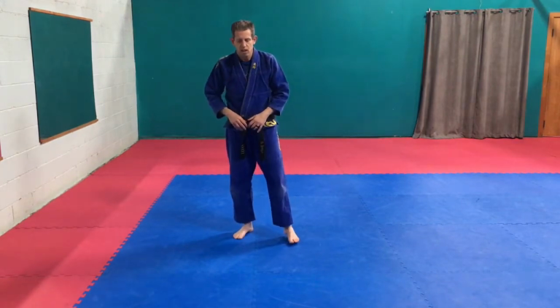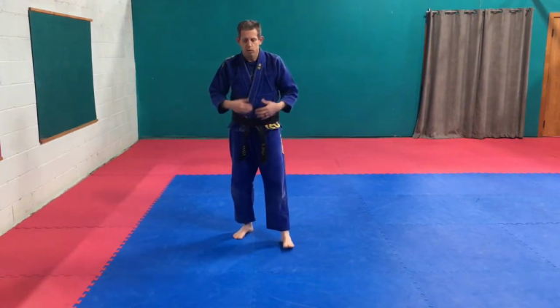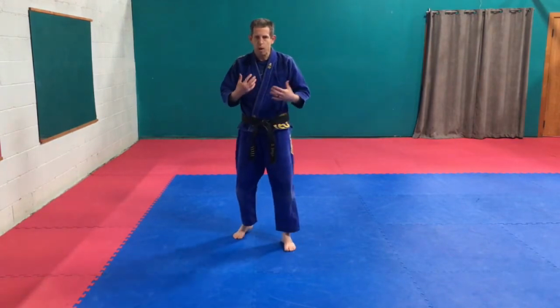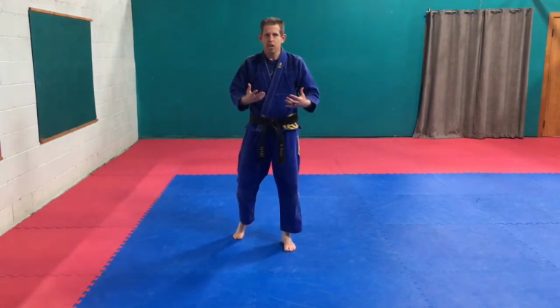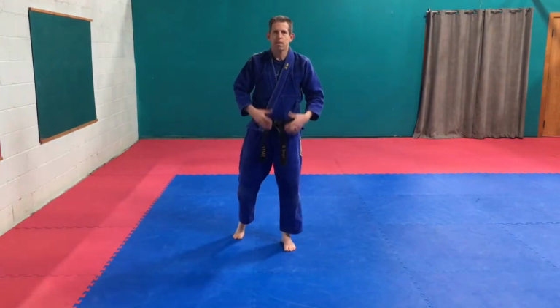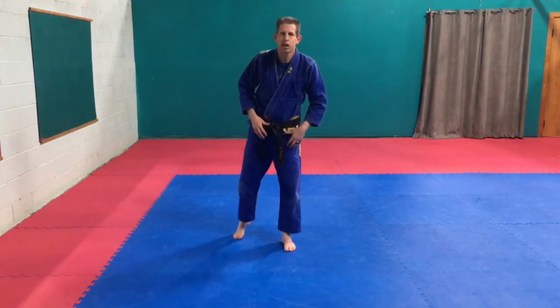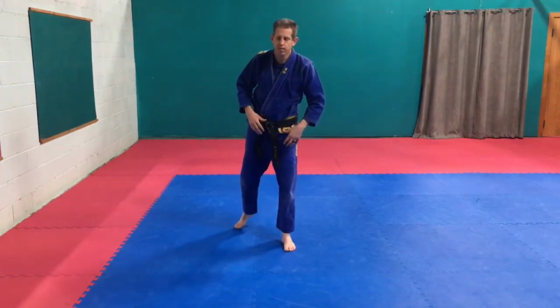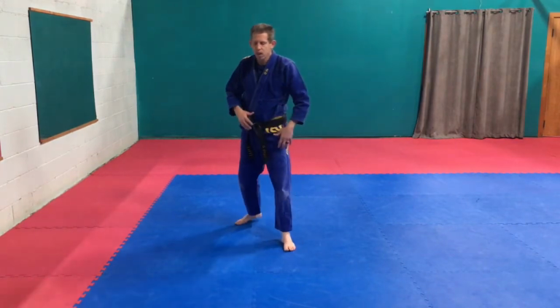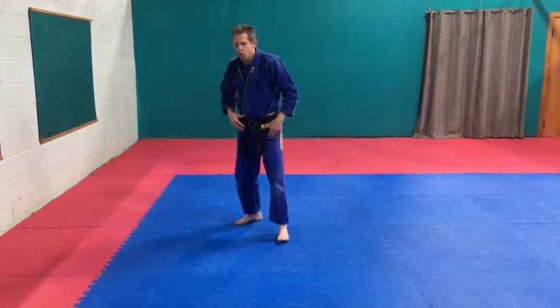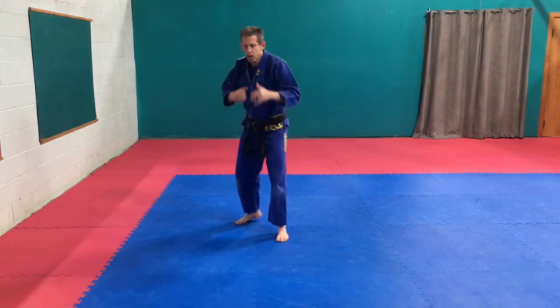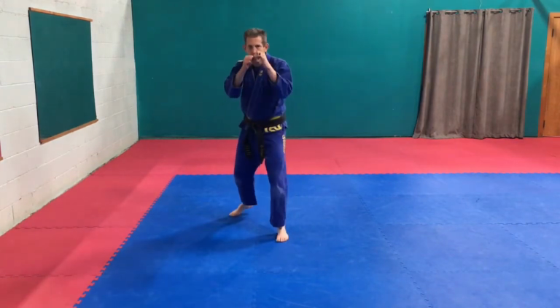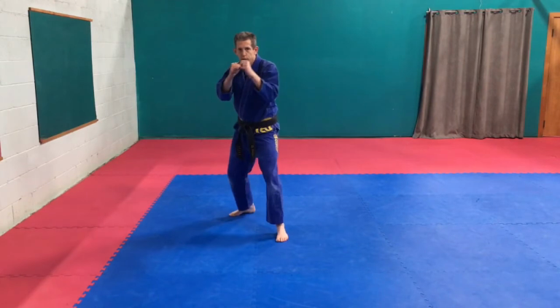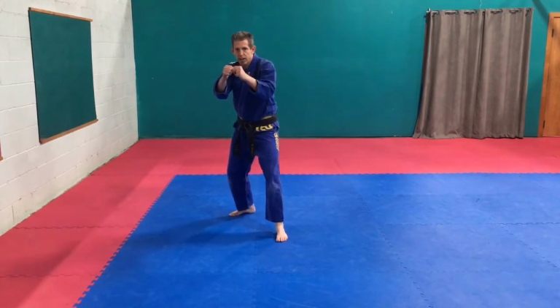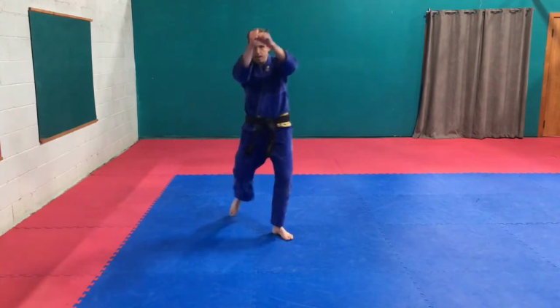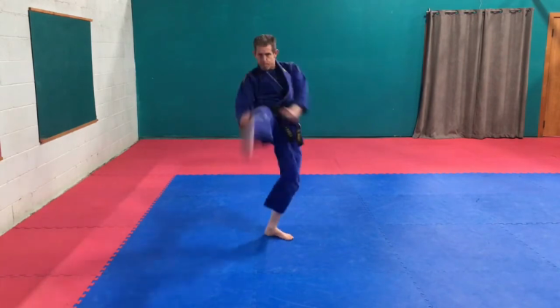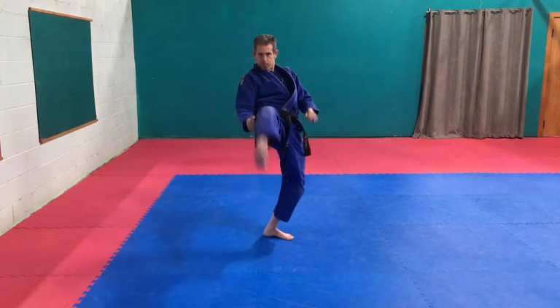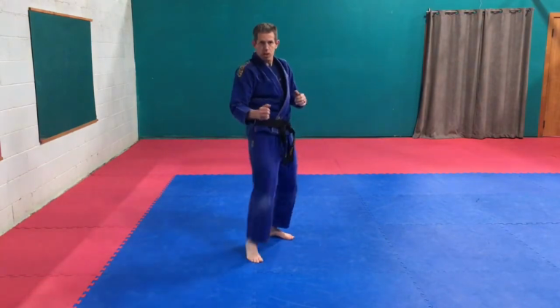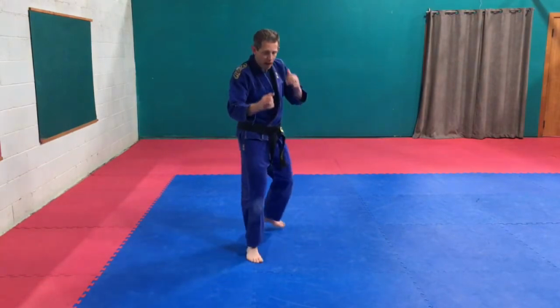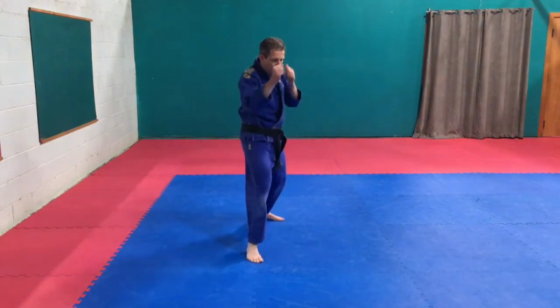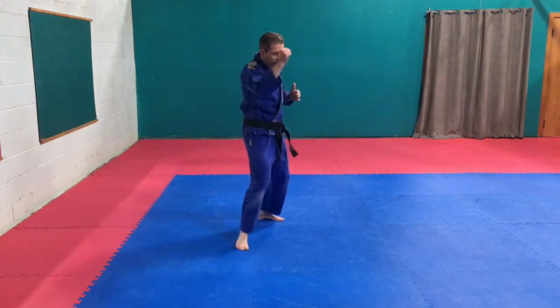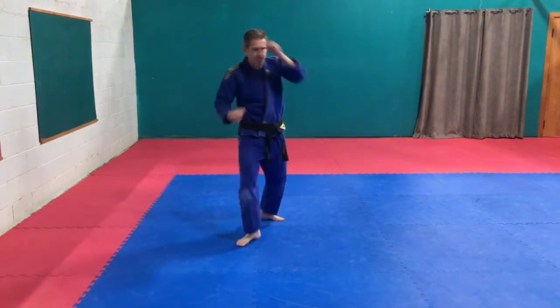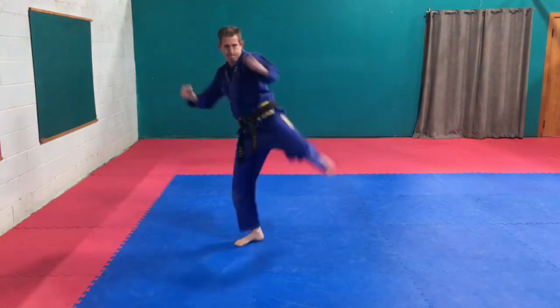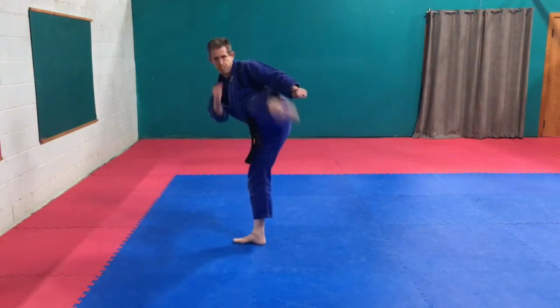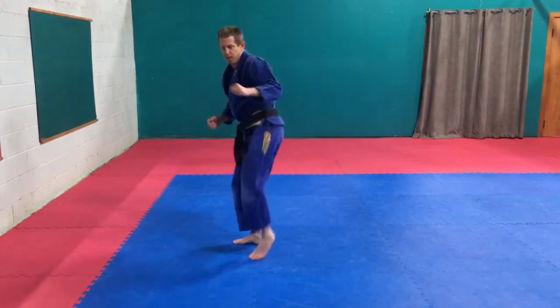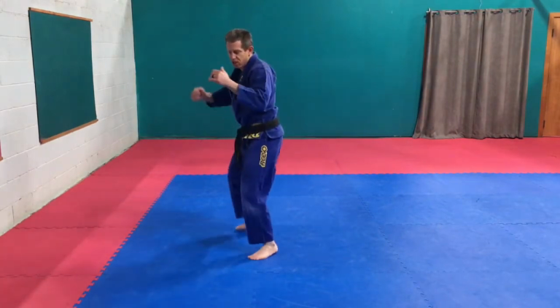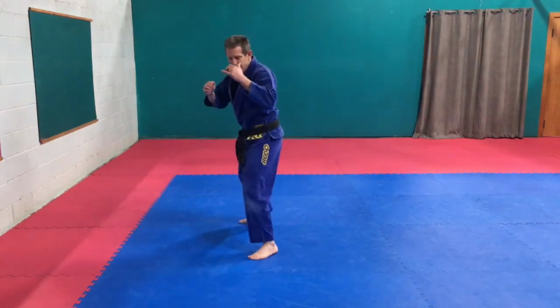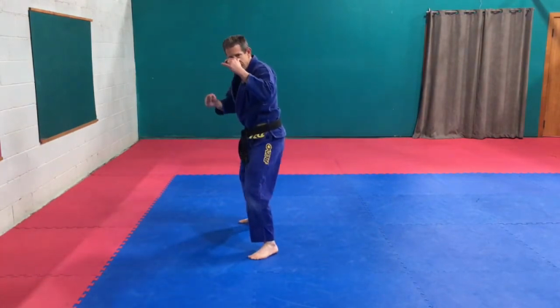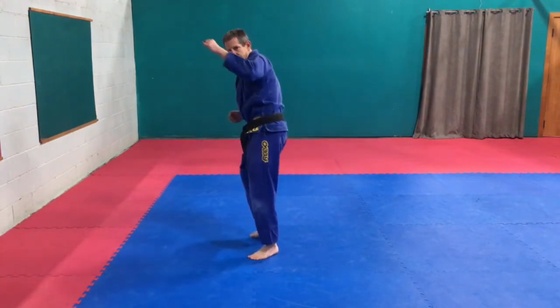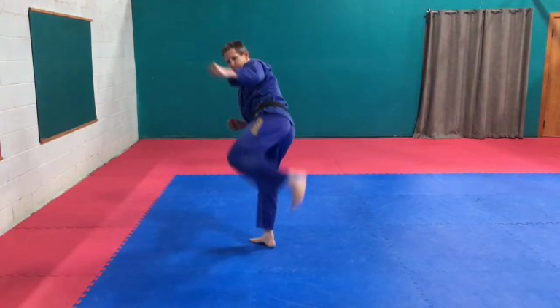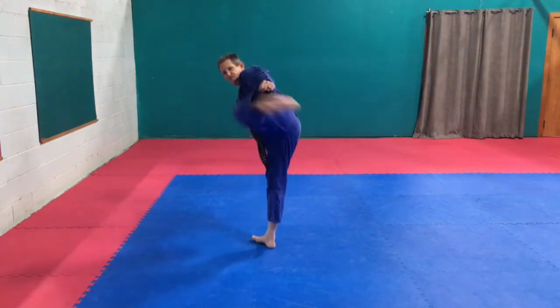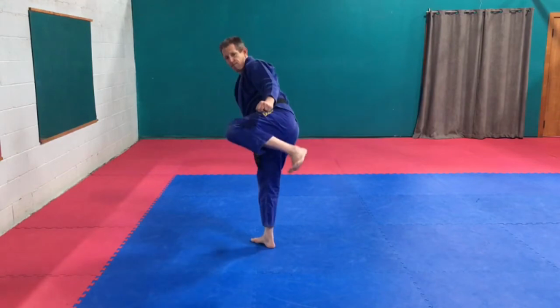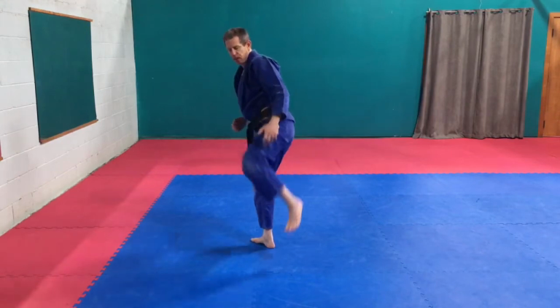So for white belts, I want you to go through your front kick, your roundhouse kick, and your stepside kick.